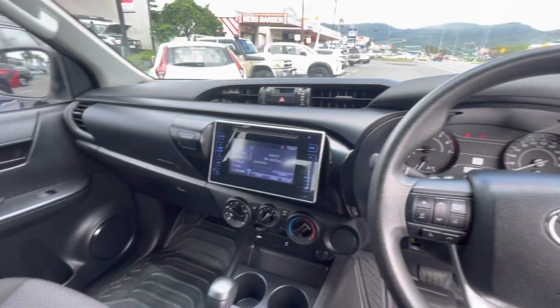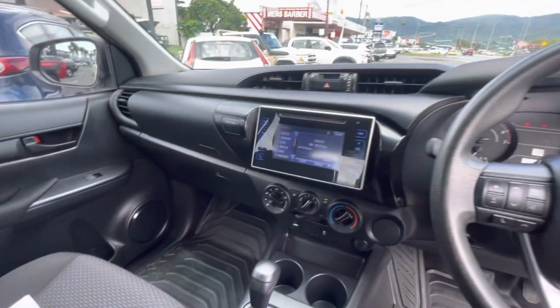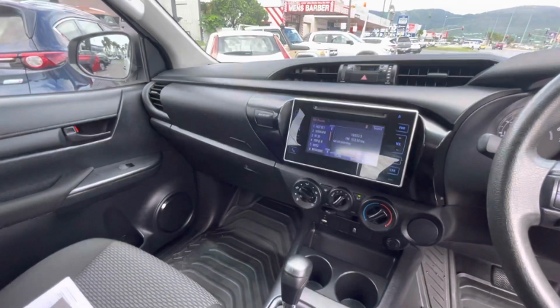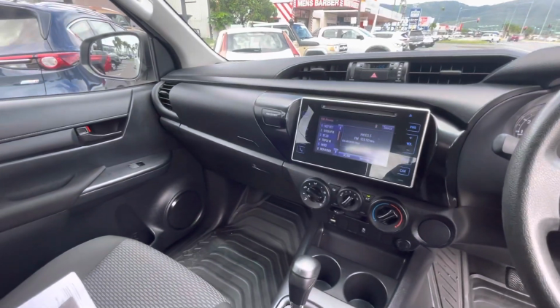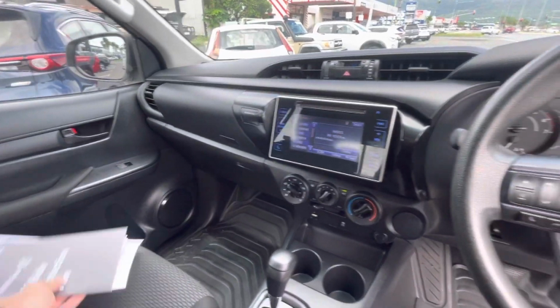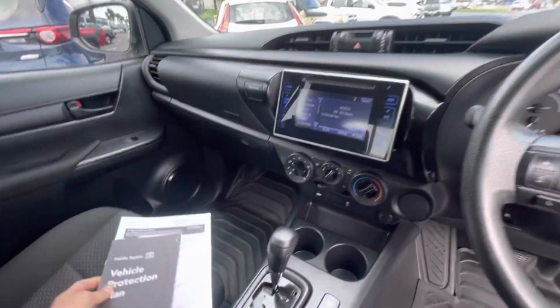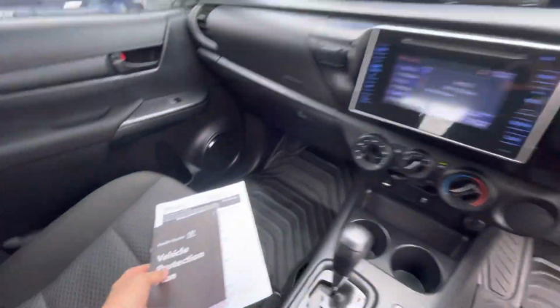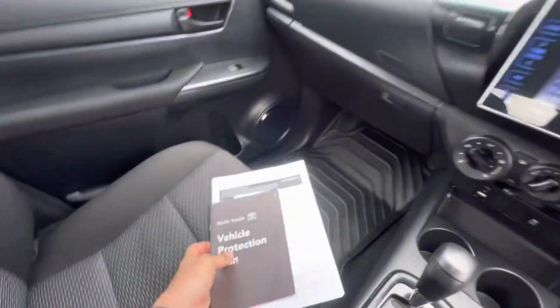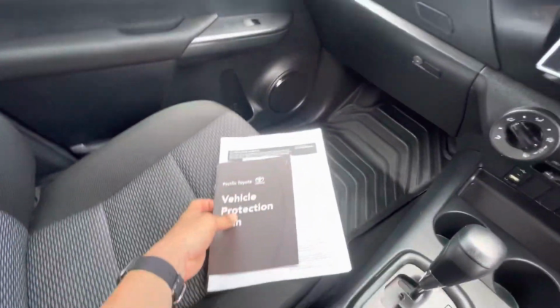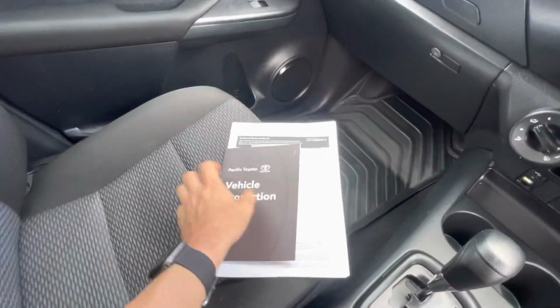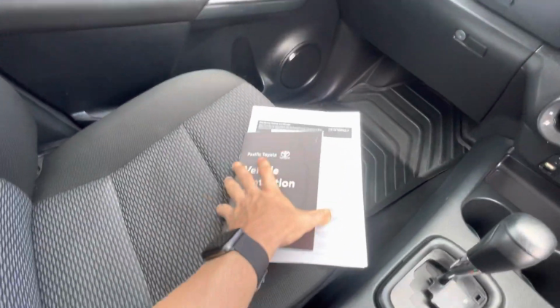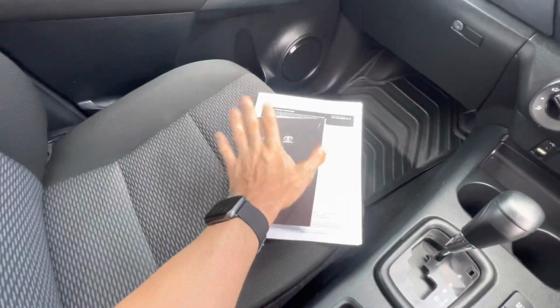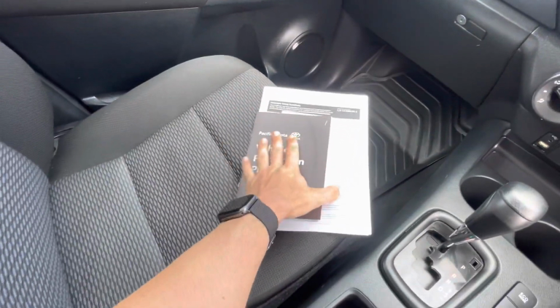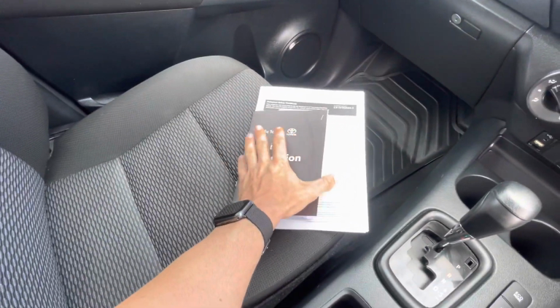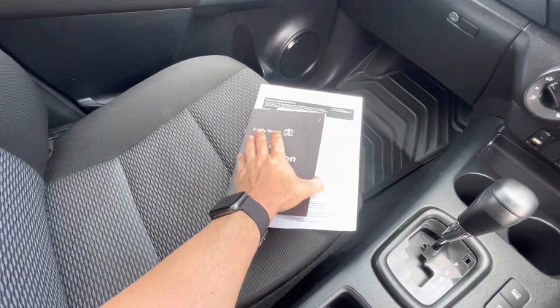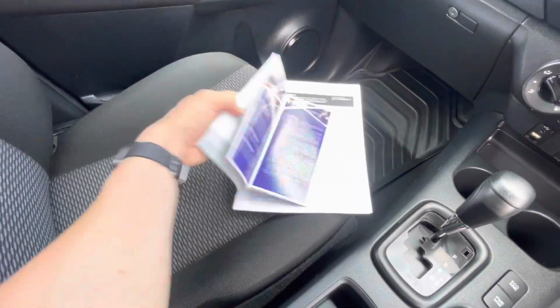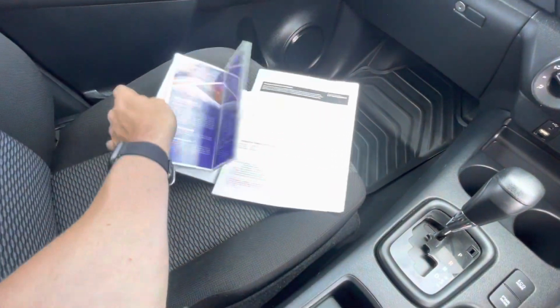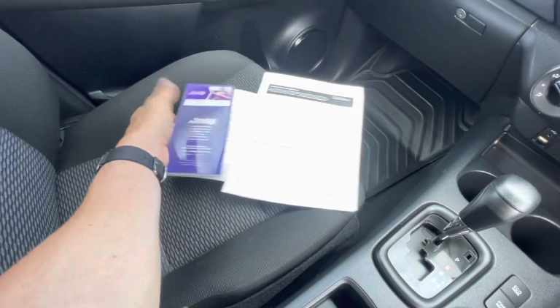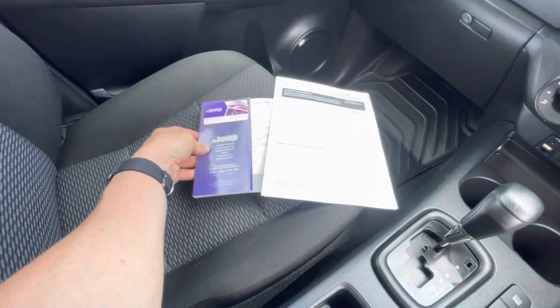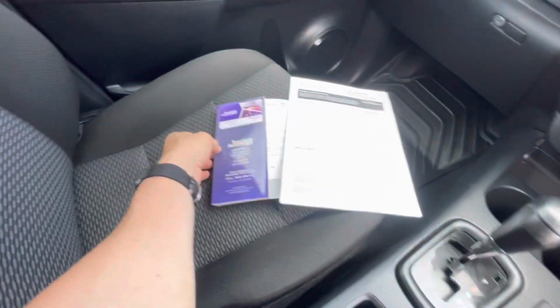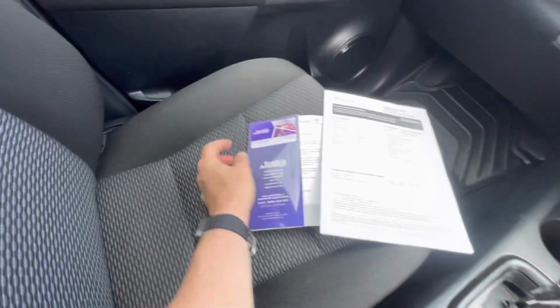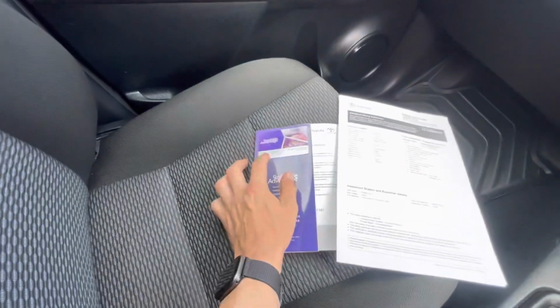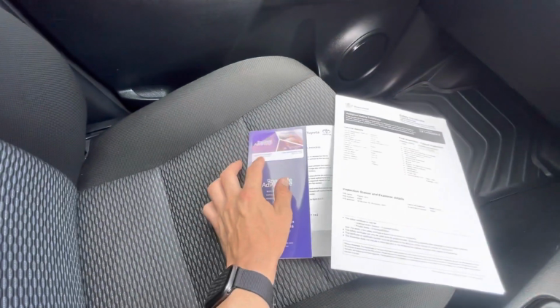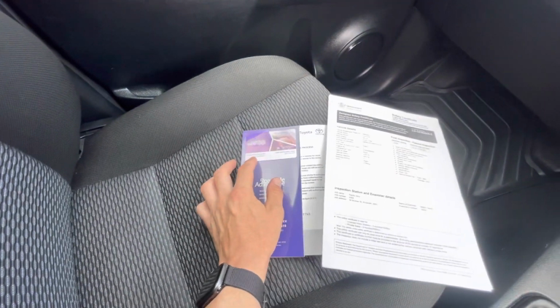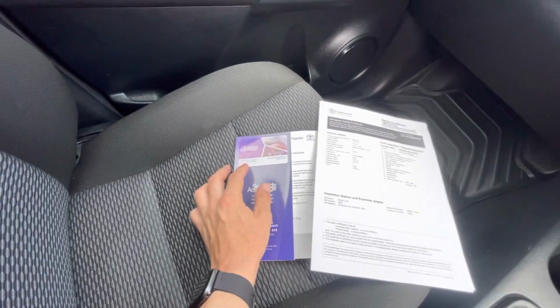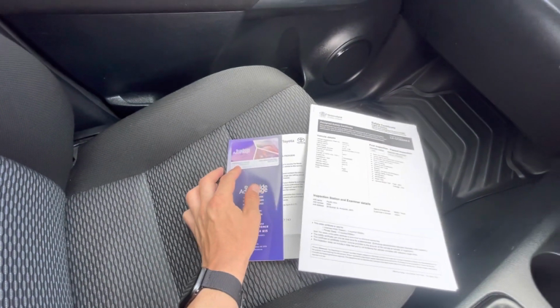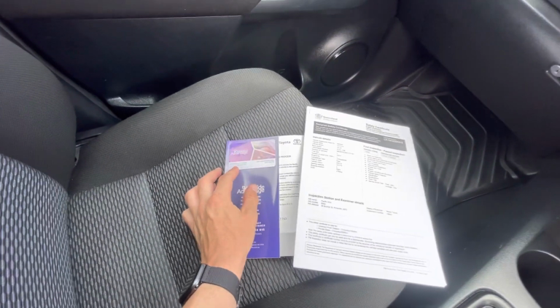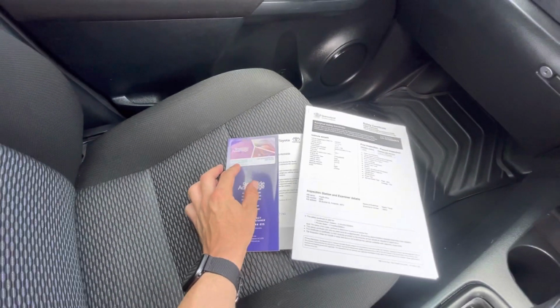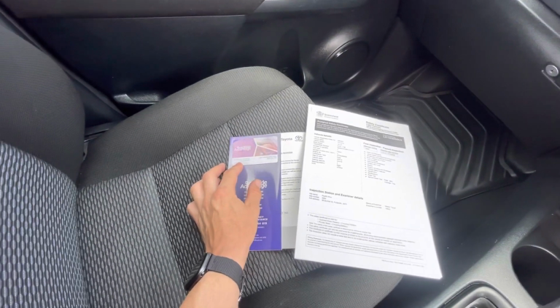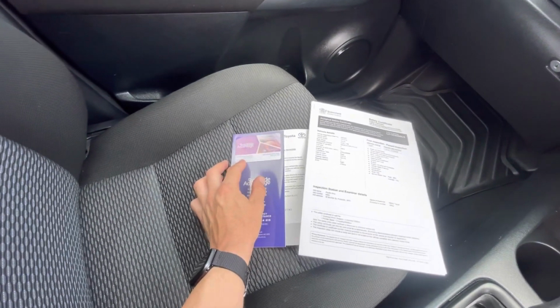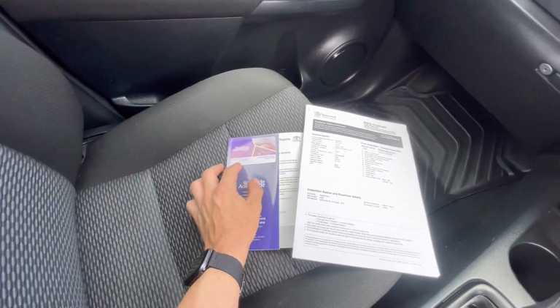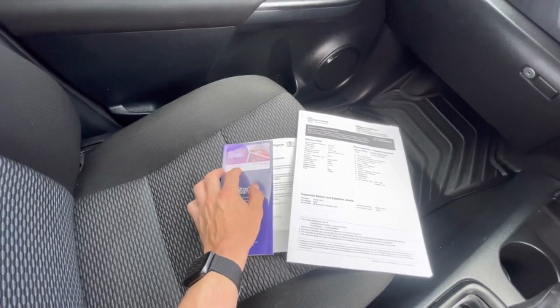Aircon, really nice and cold. Got a little bit of paperwork here for you on the passenger seat — so your extended warranty plan there as well. This one here is your roadside assistance number and your member's number.